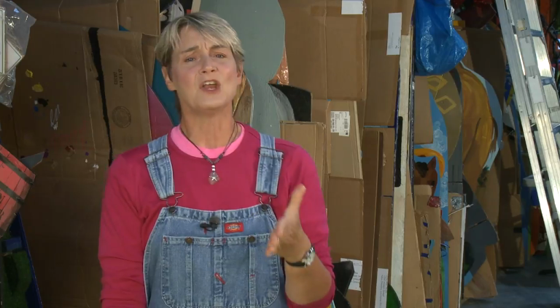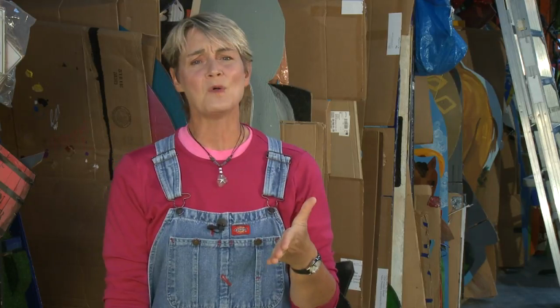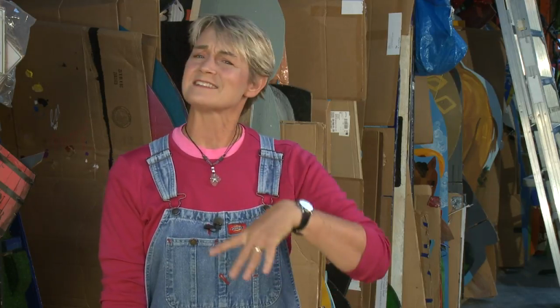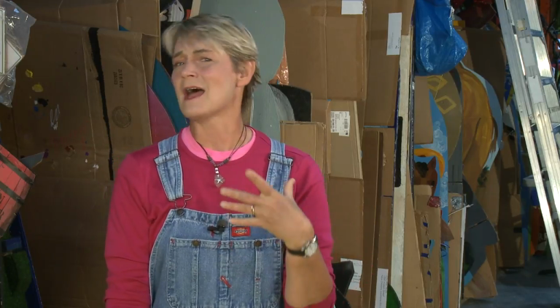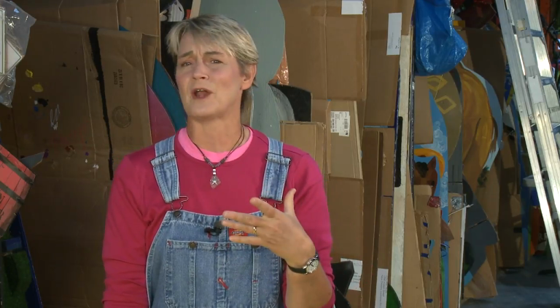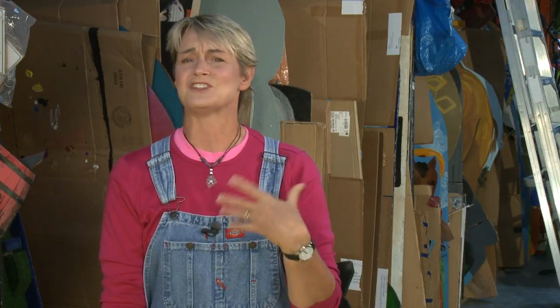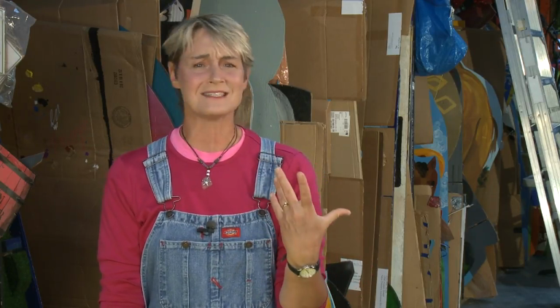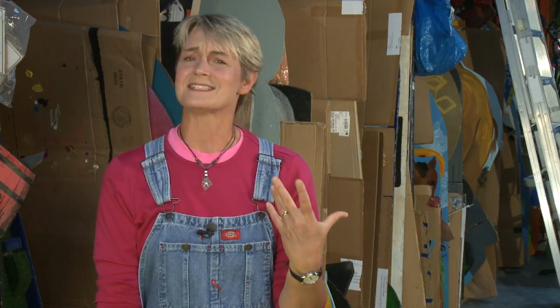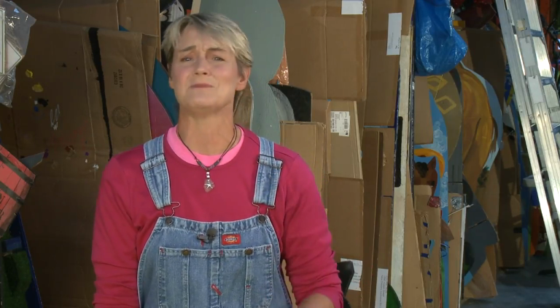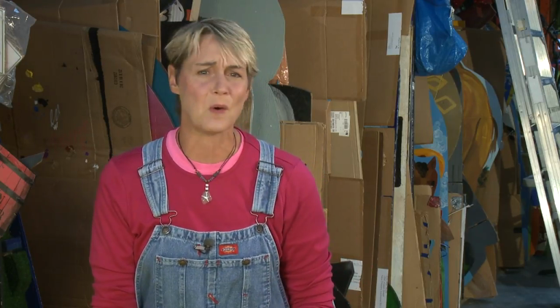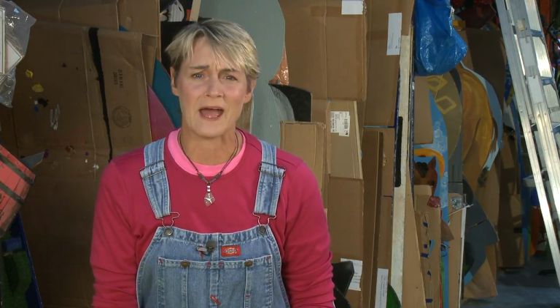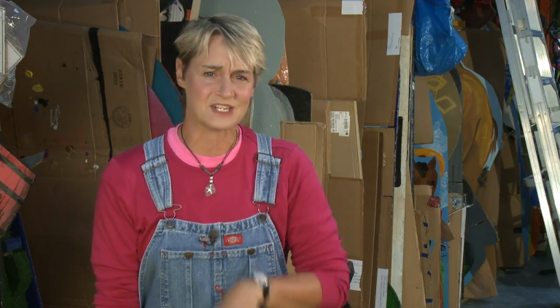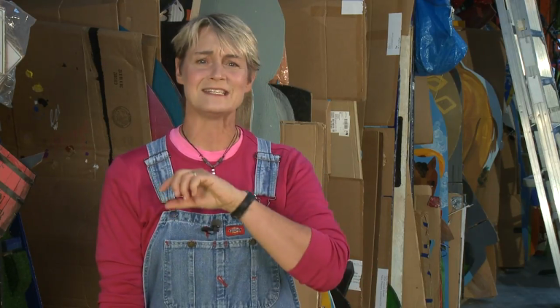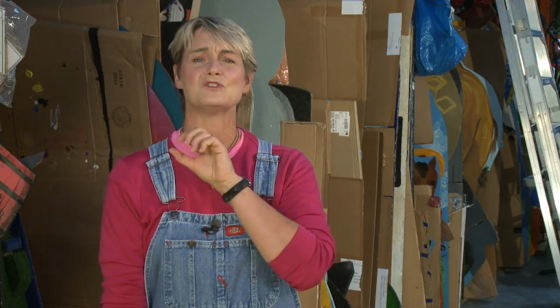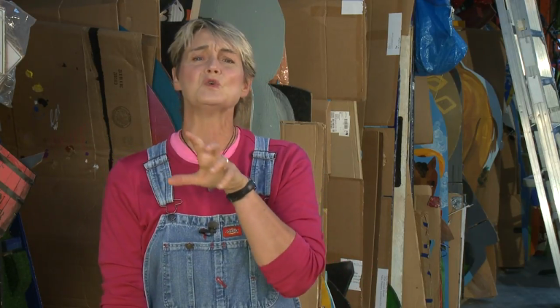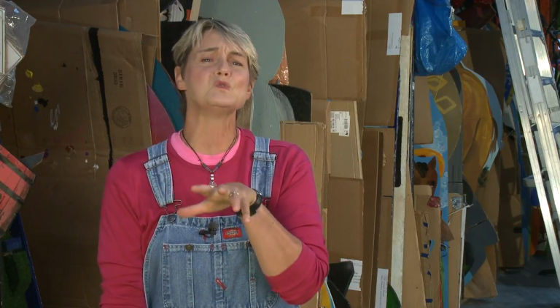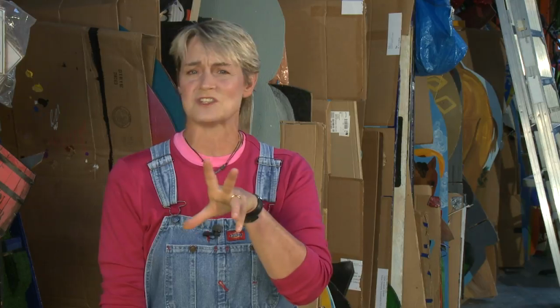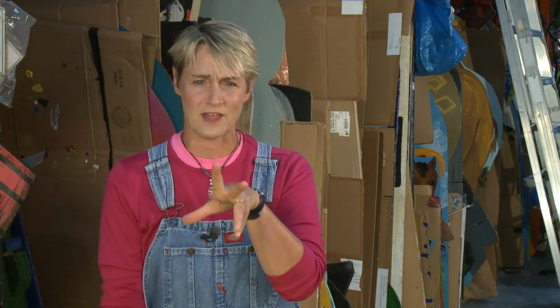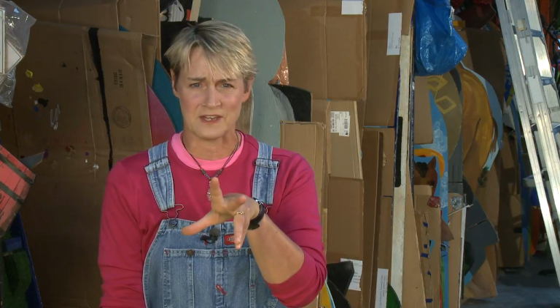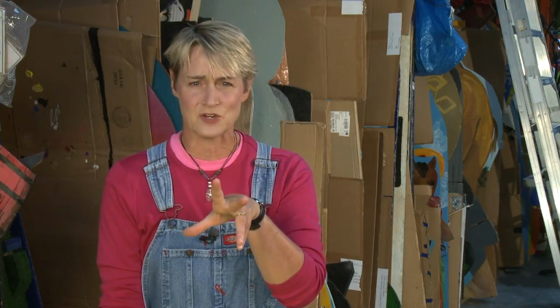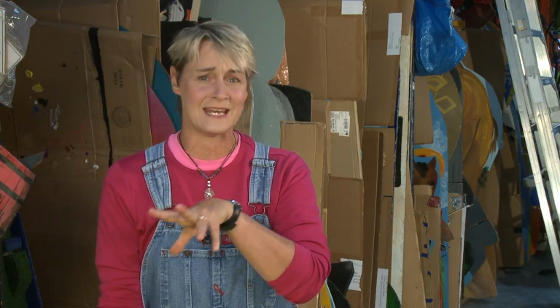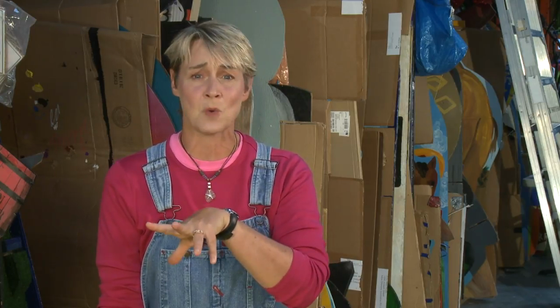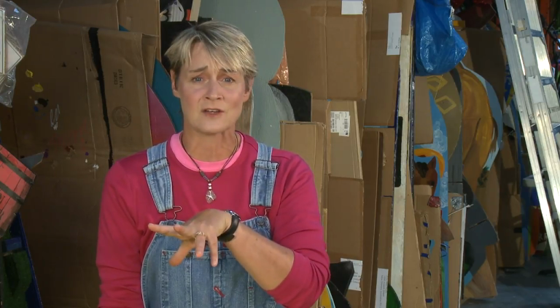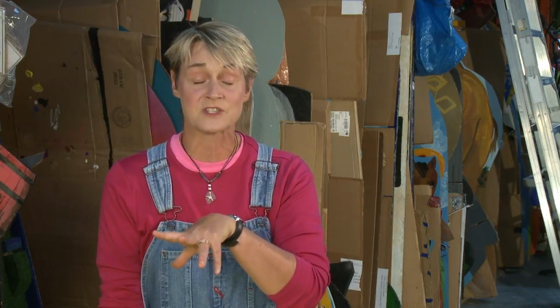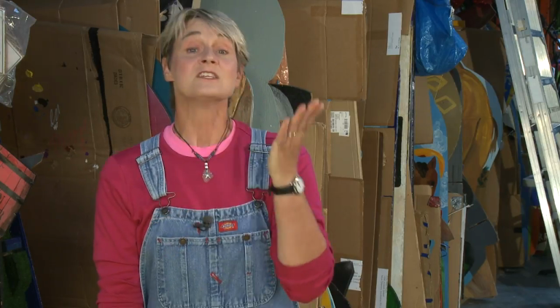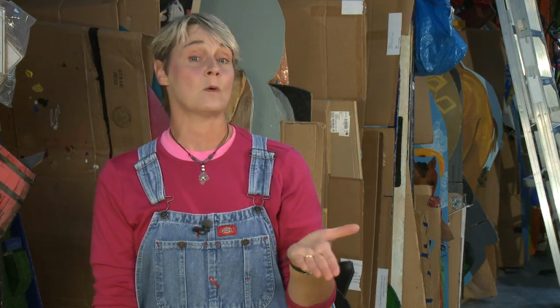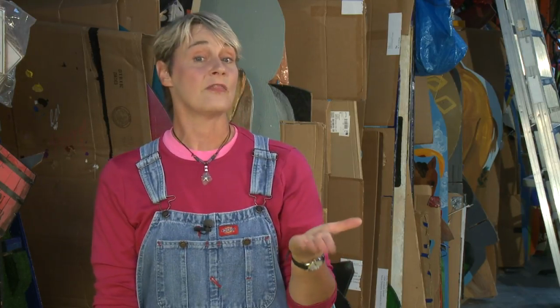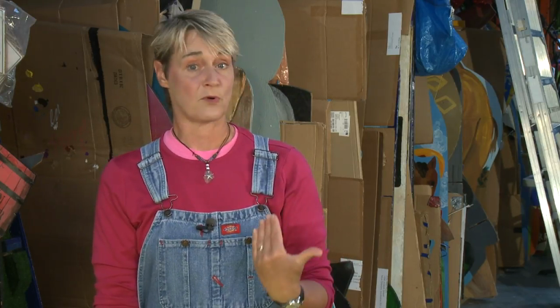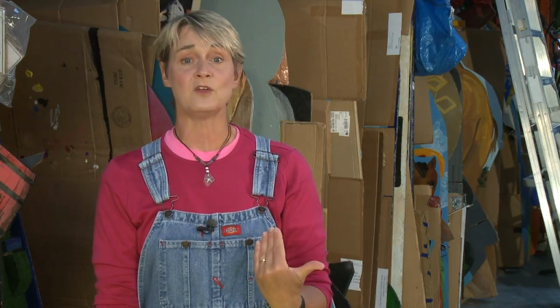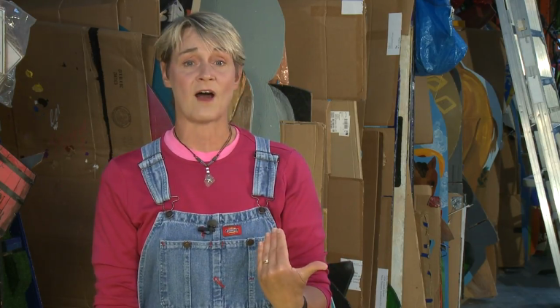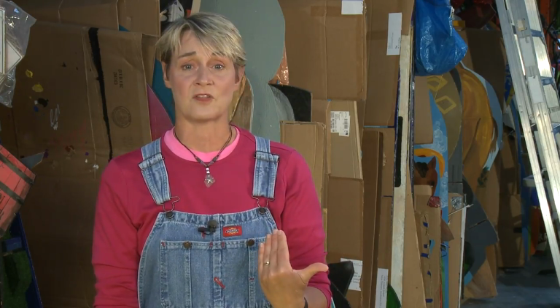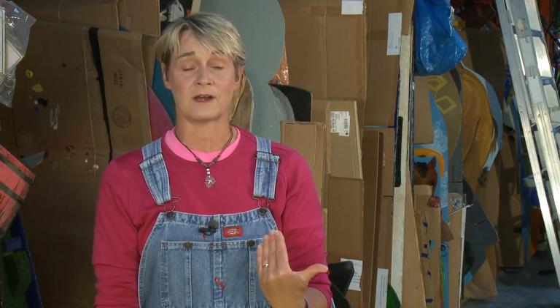You know, that slime craze just doesn't seem to be going away. It just continues to ooze its way through the internet and into our households. So, there's a brand new product on the market.